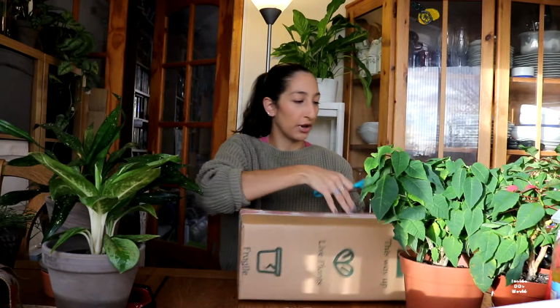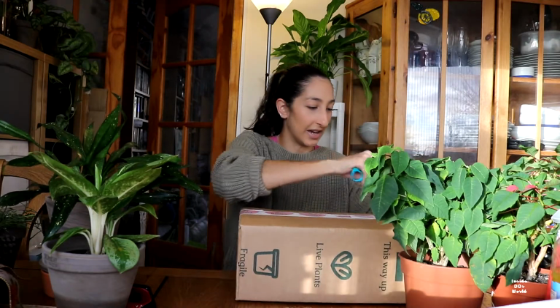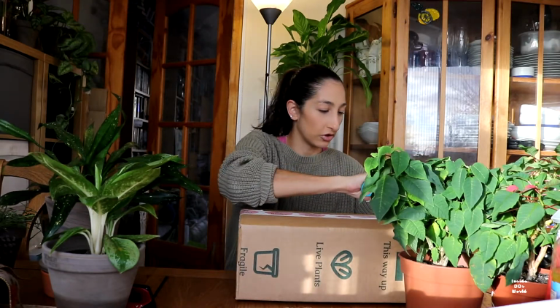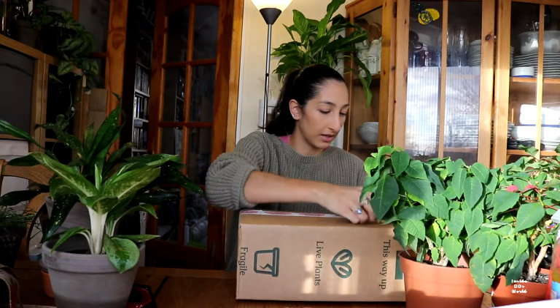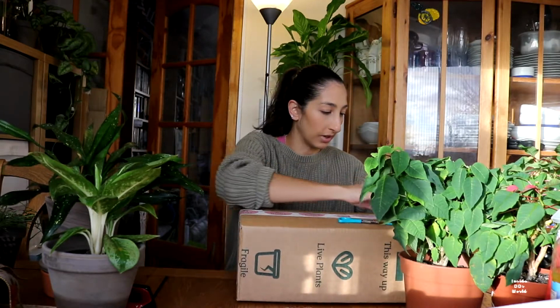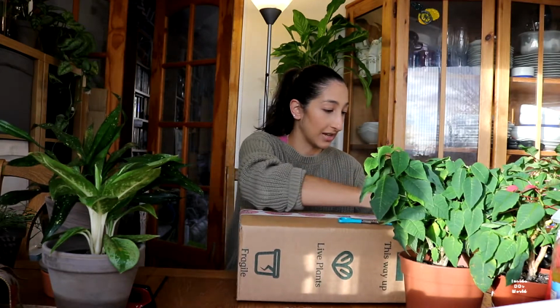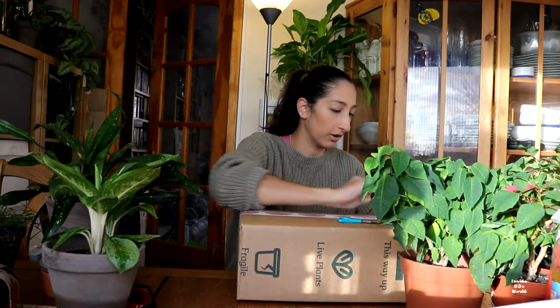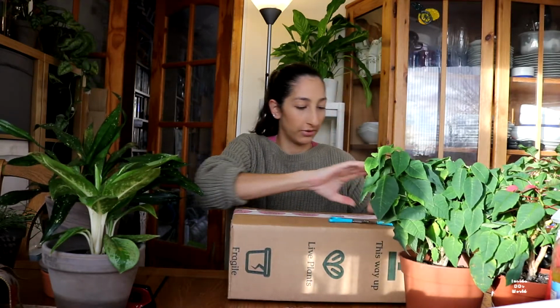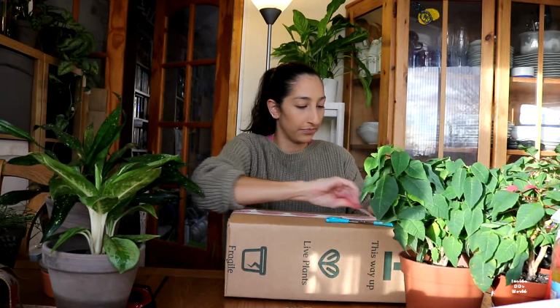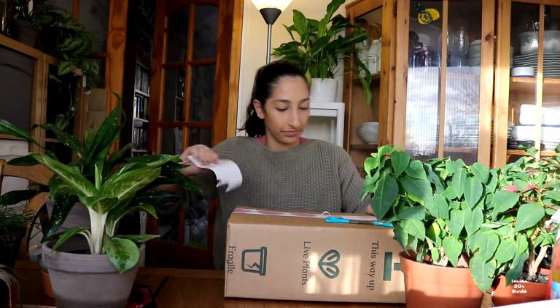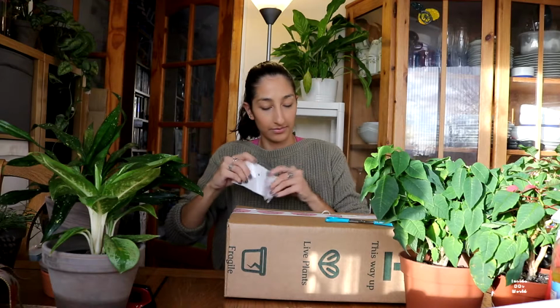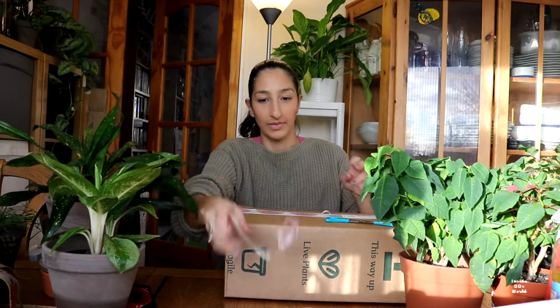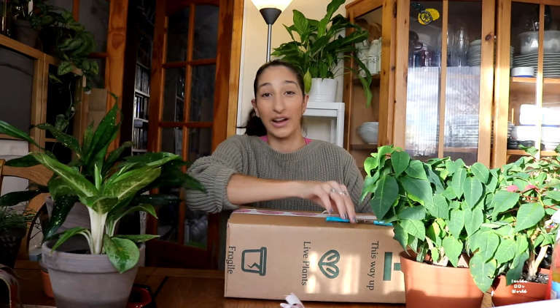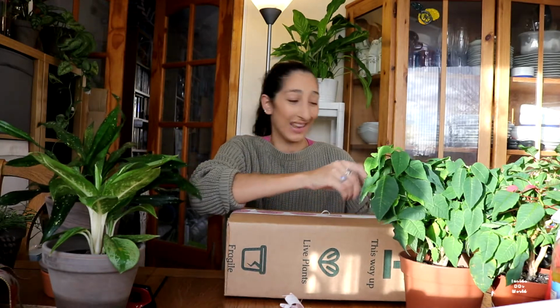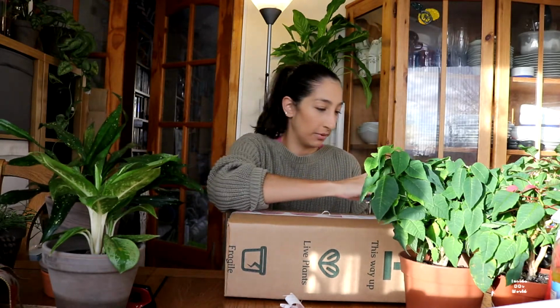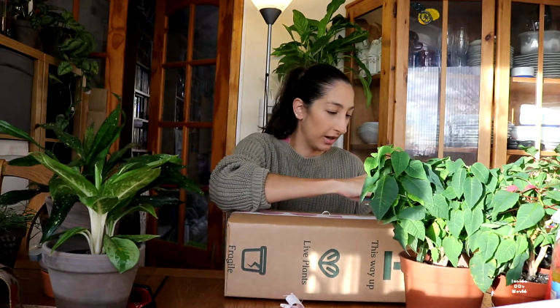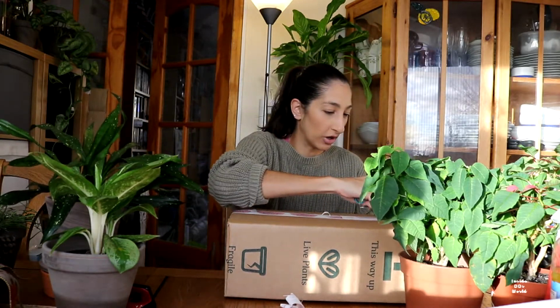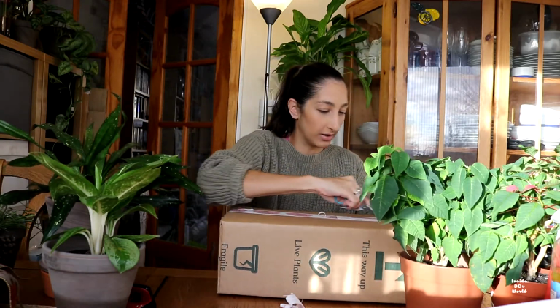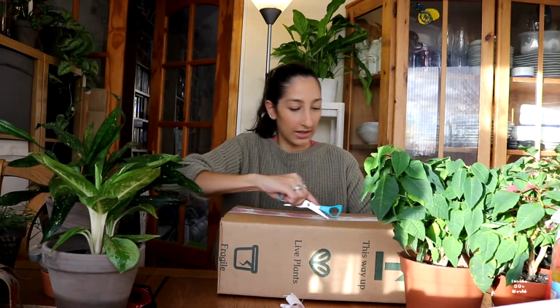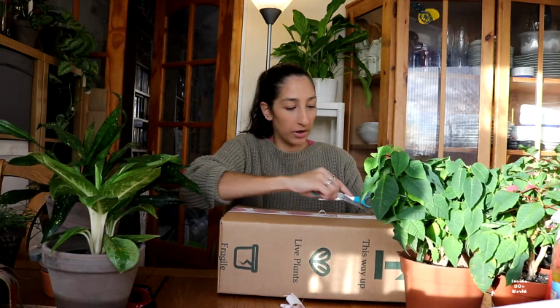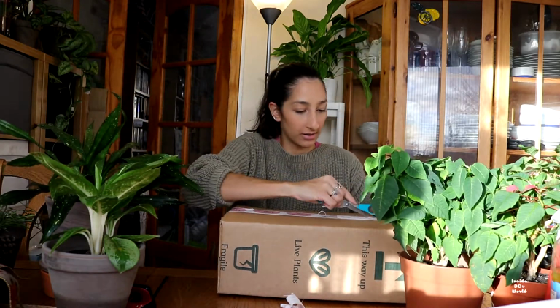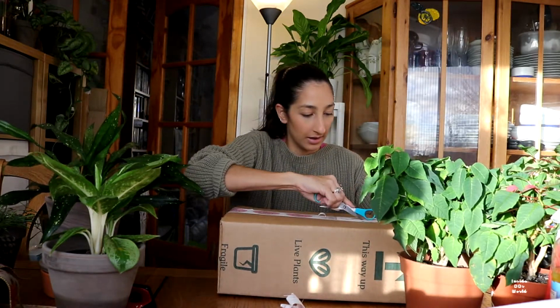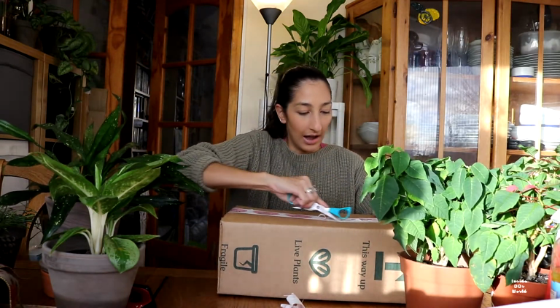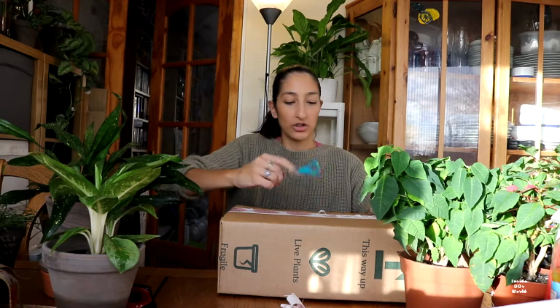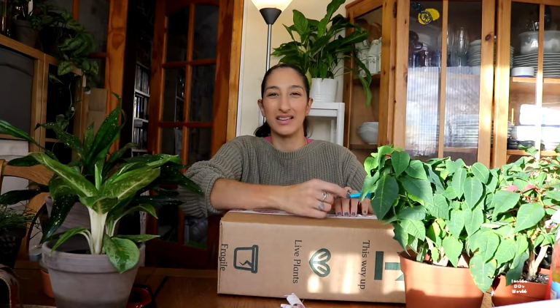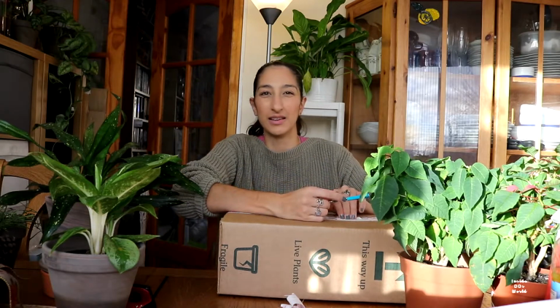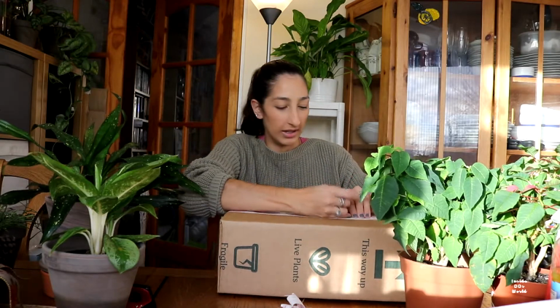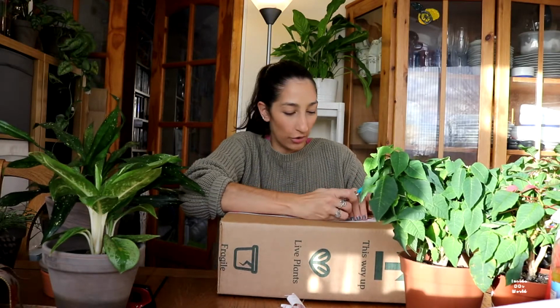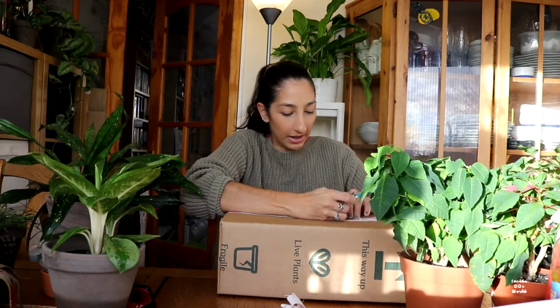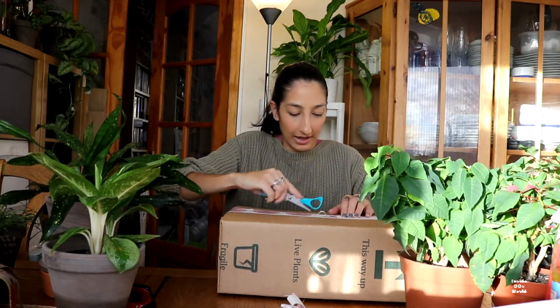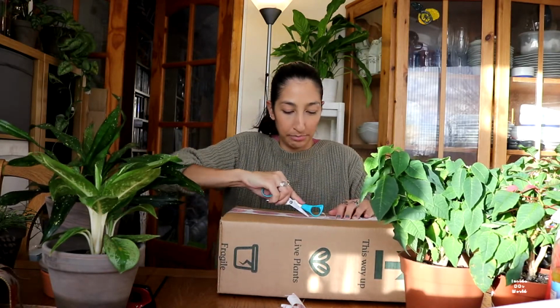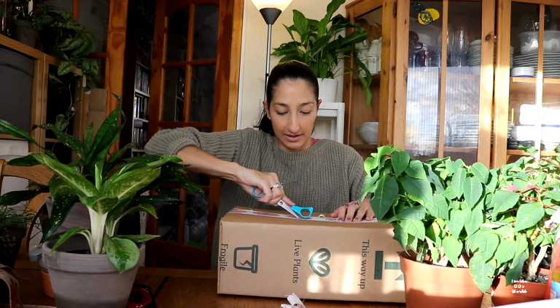I'm gonna put it down just because I want to get the tape off, if I can get the tape off — you know the struggle getting into a box. I think it's just that my scissors are really crap; I need to get better scissors.